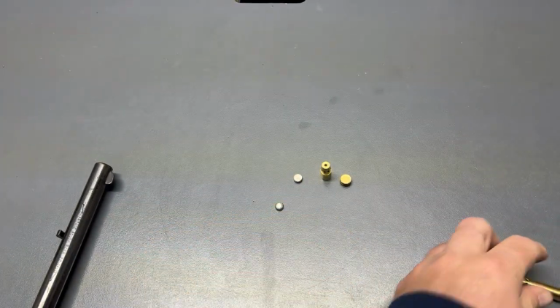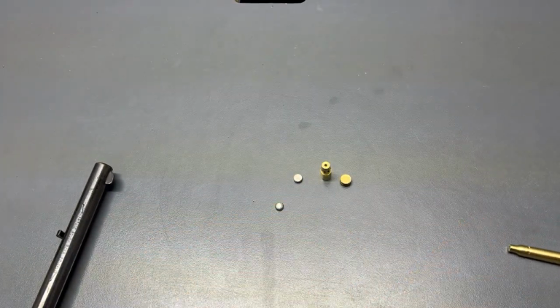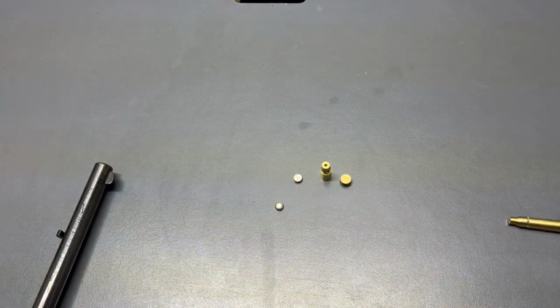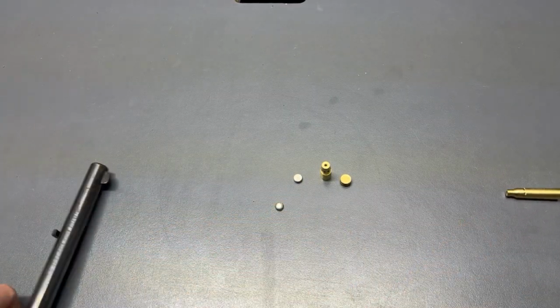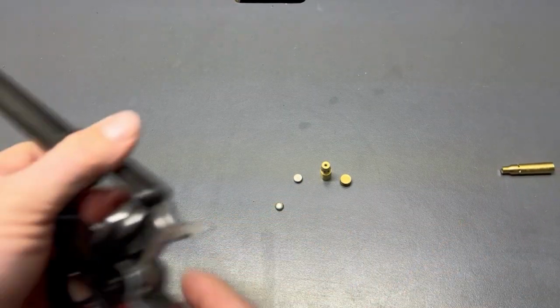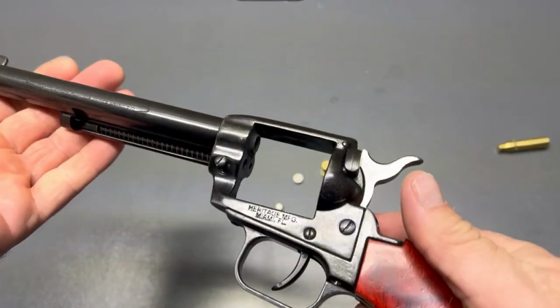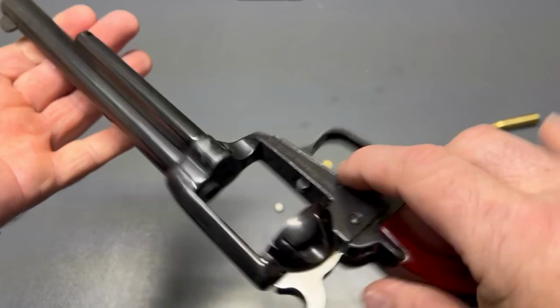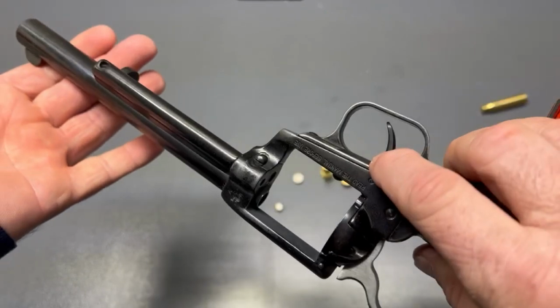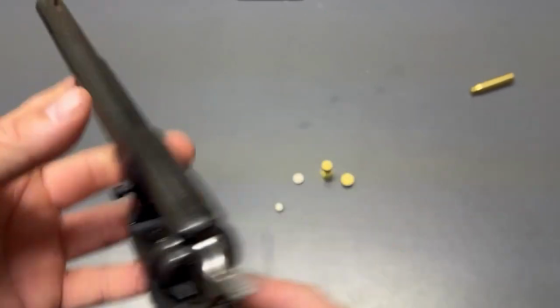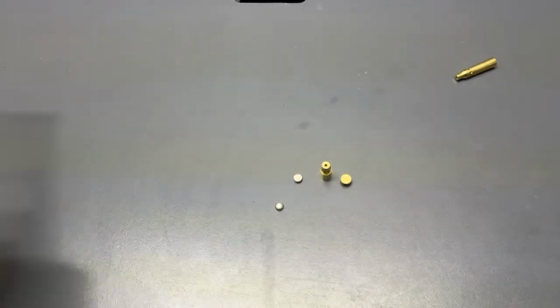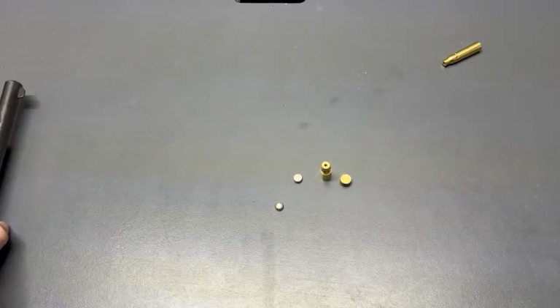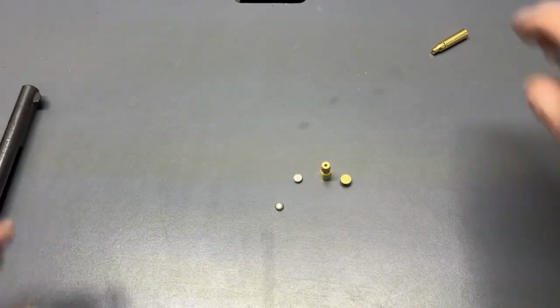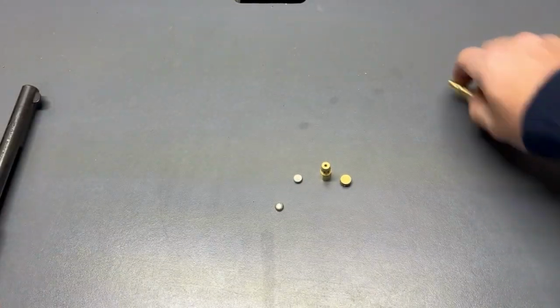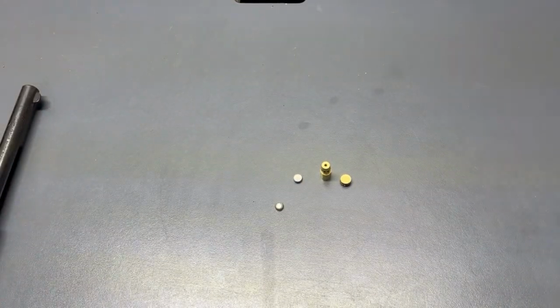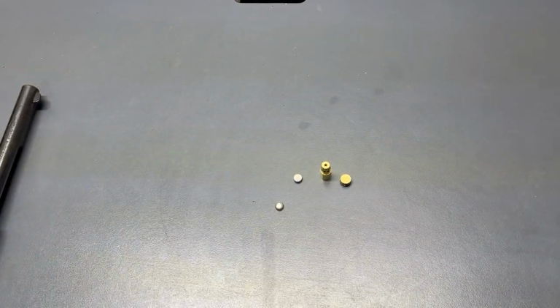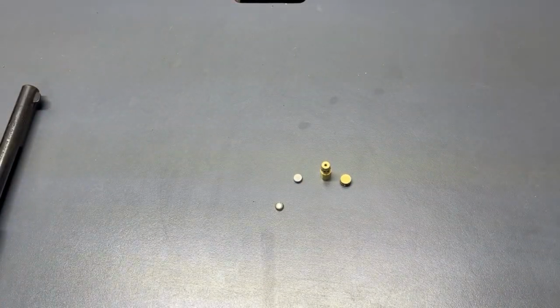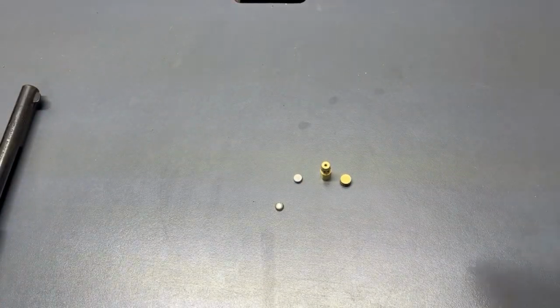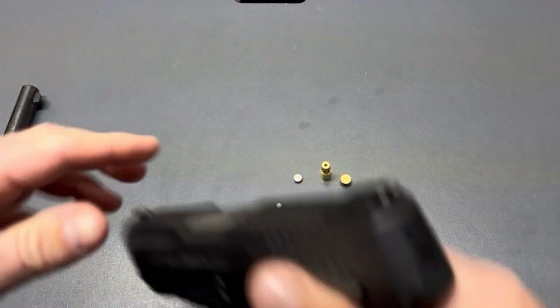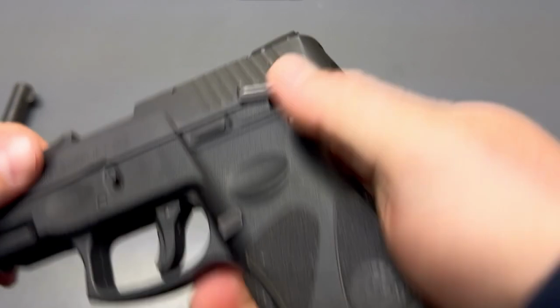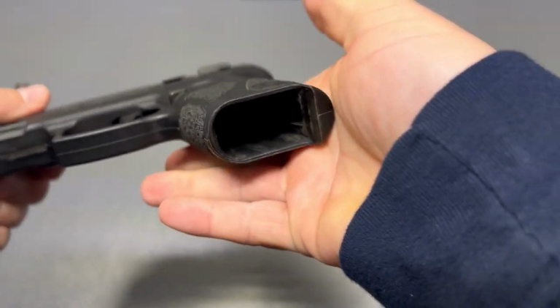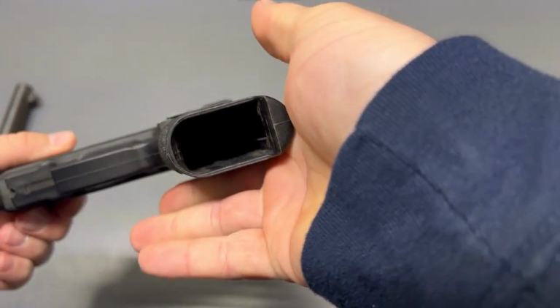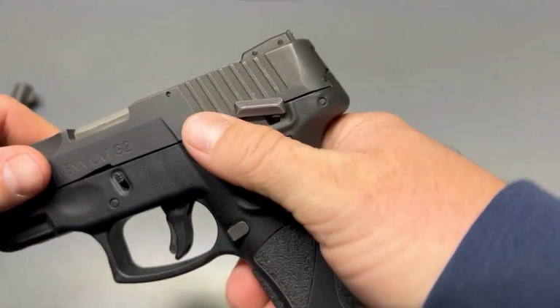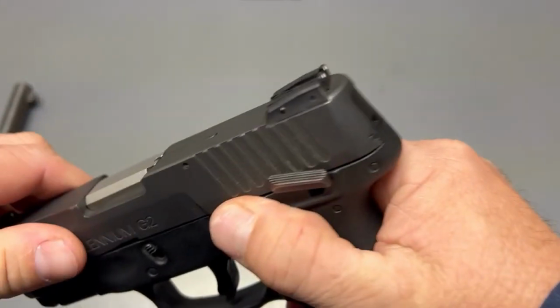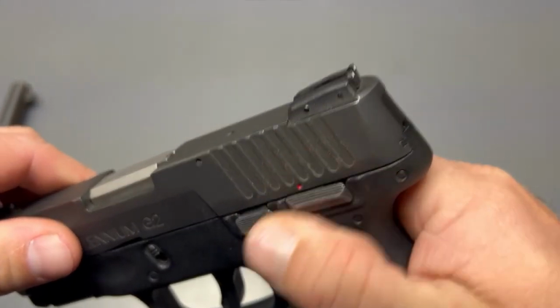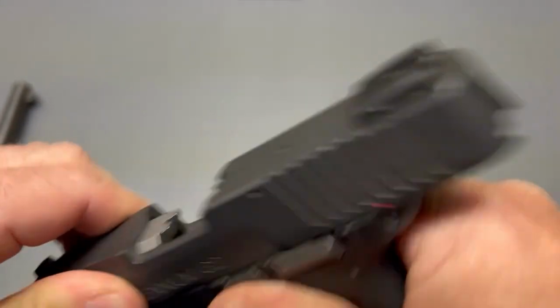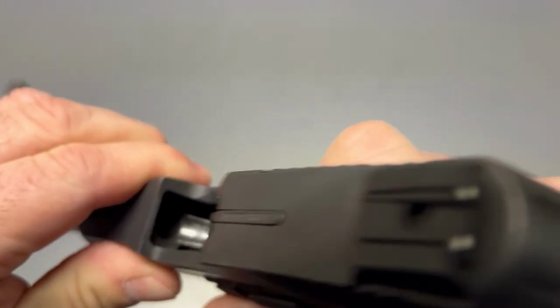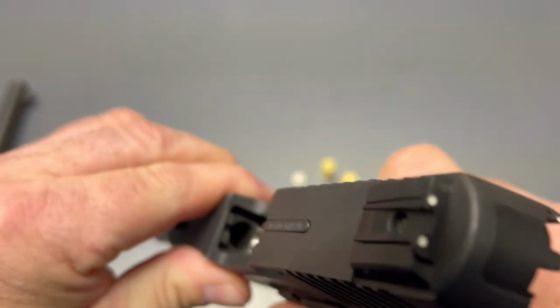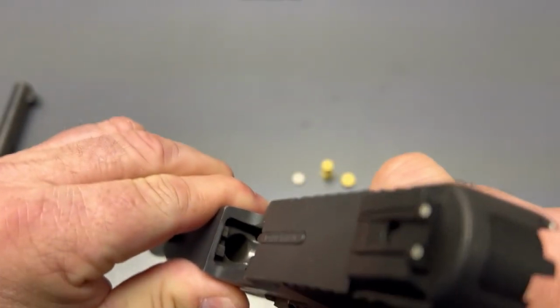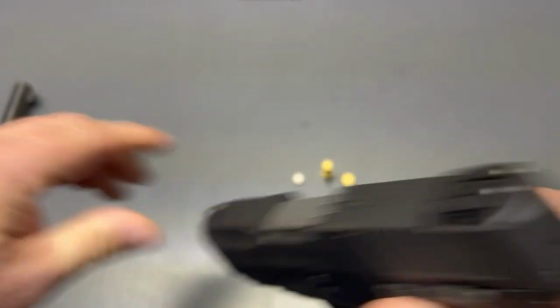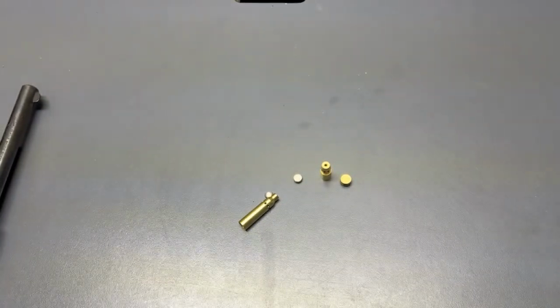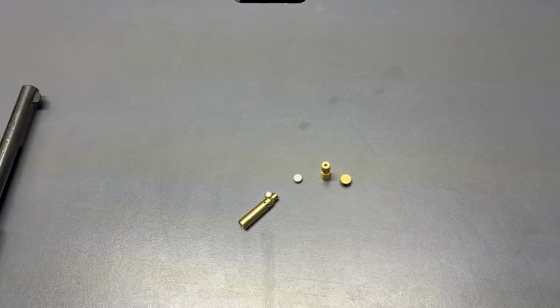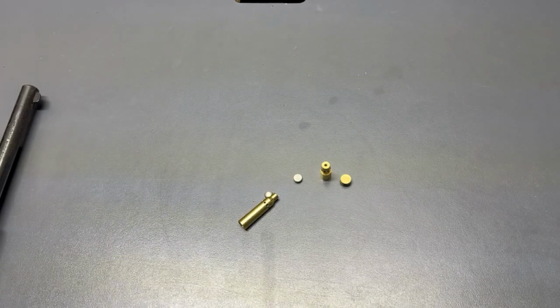Let's start with safety. Obviously, the revolver doesn't have the capability of having any ammunition in it. There's no magazine in it, and there's nothing in it.